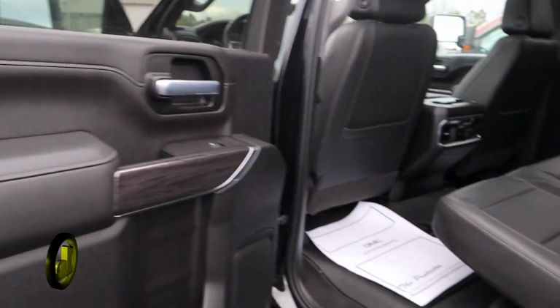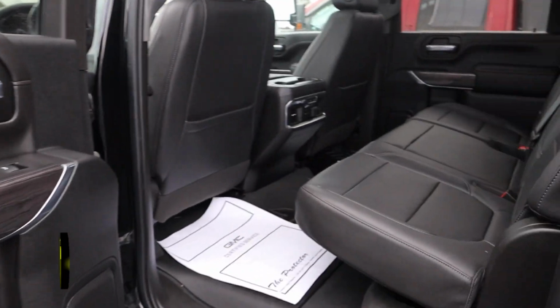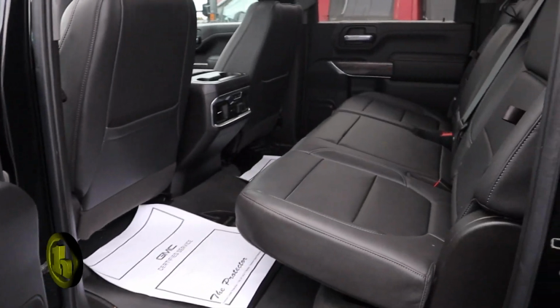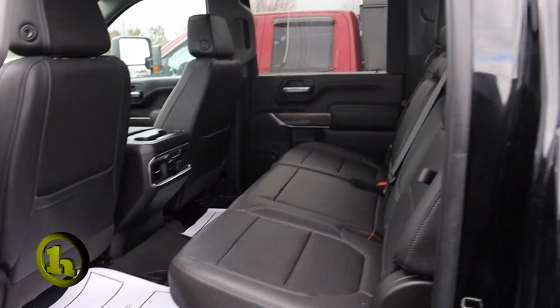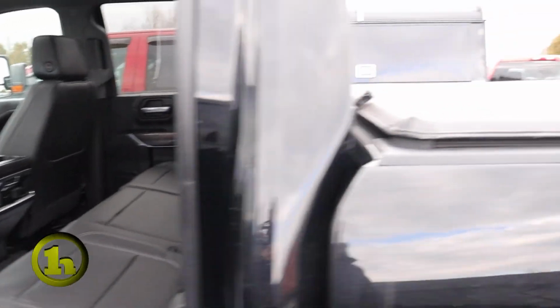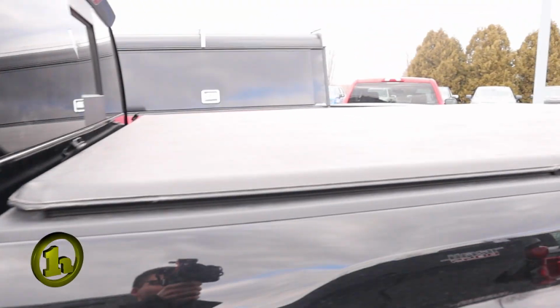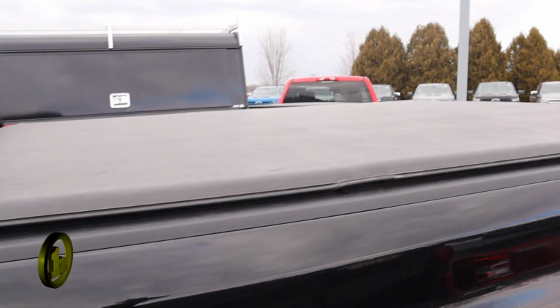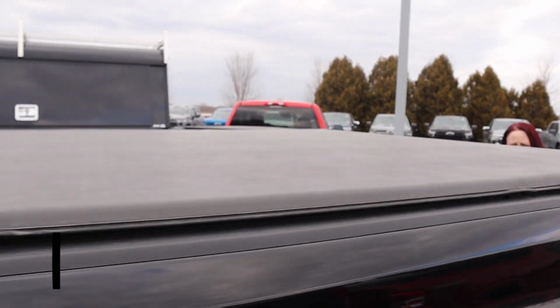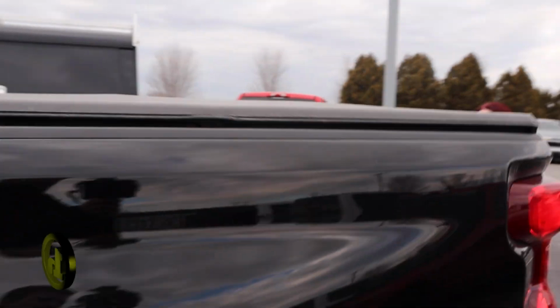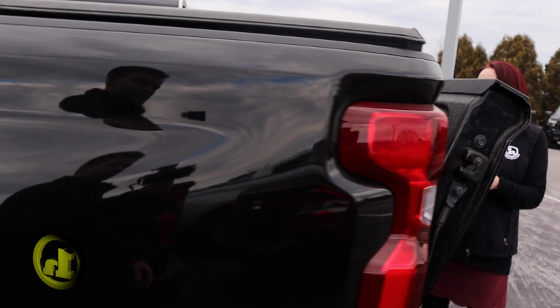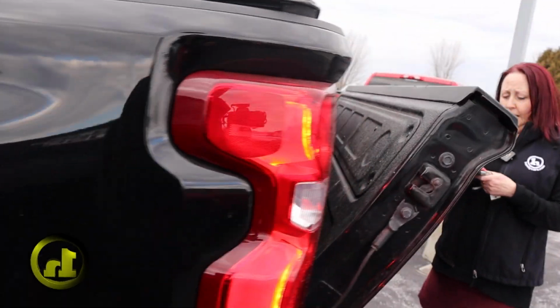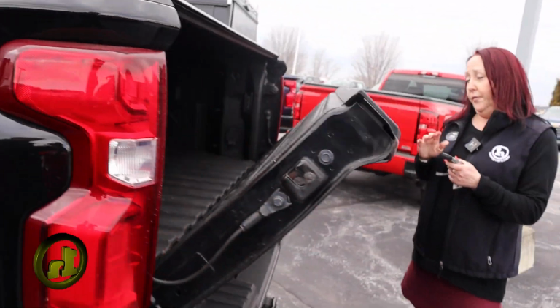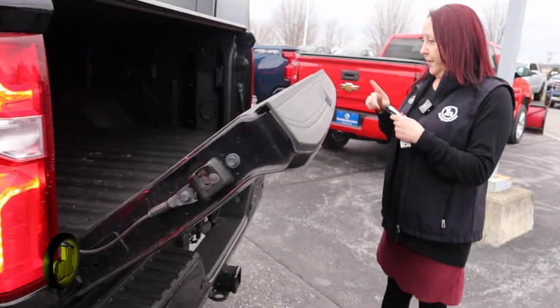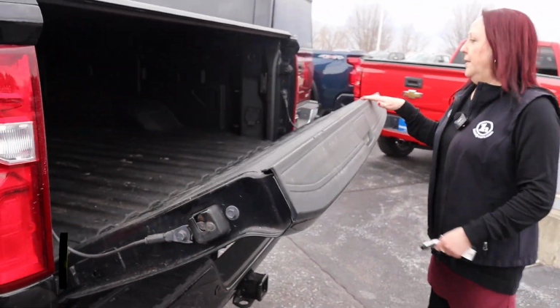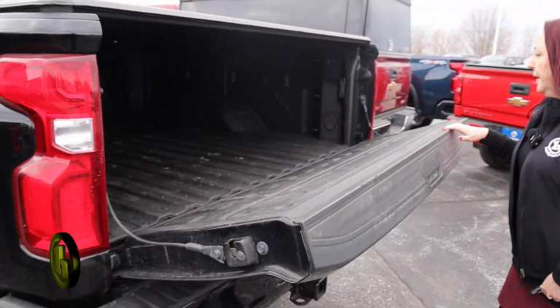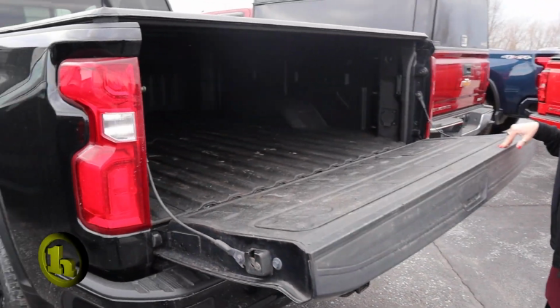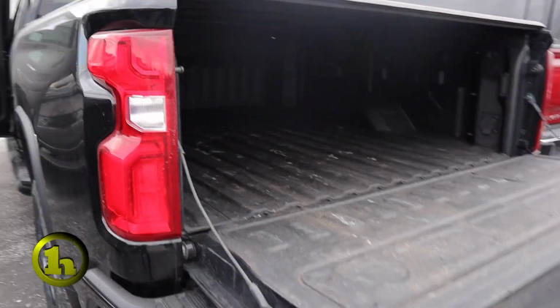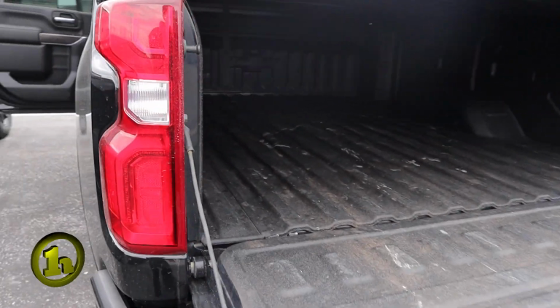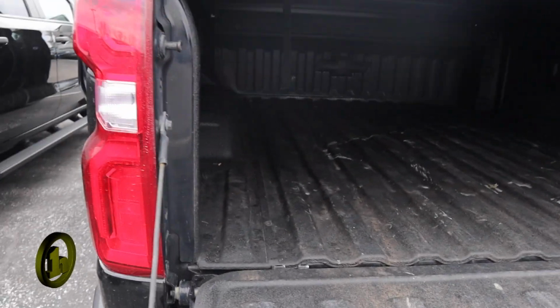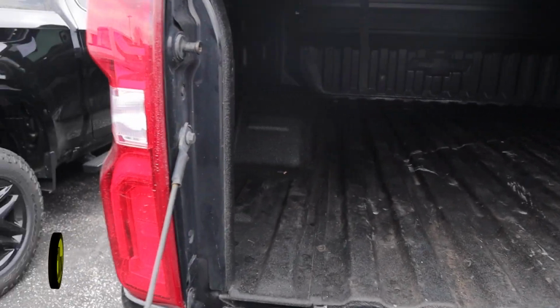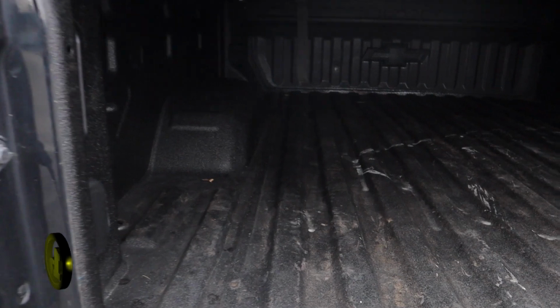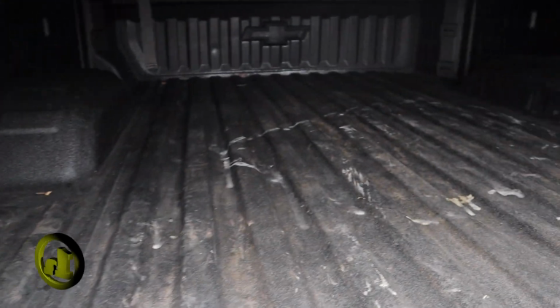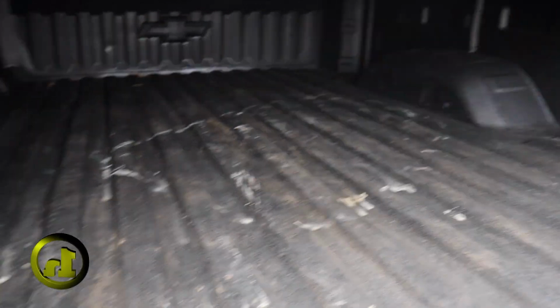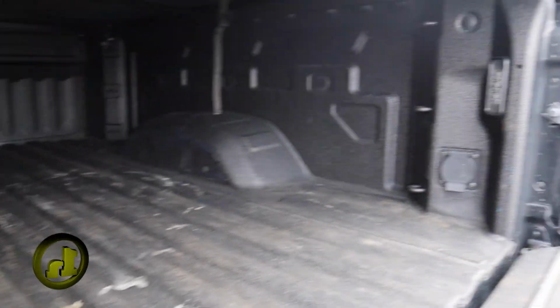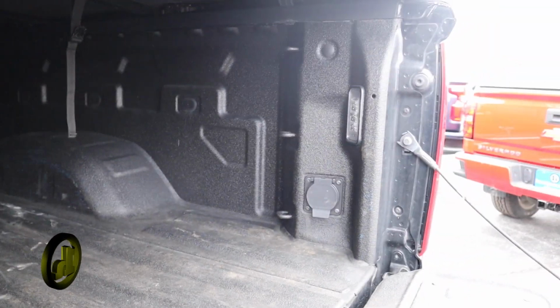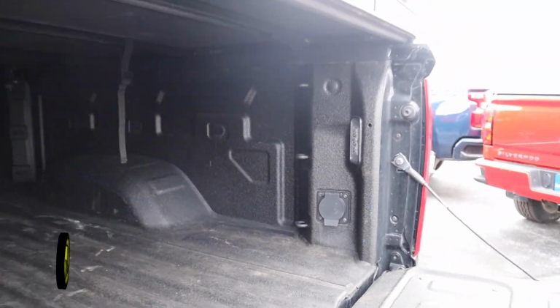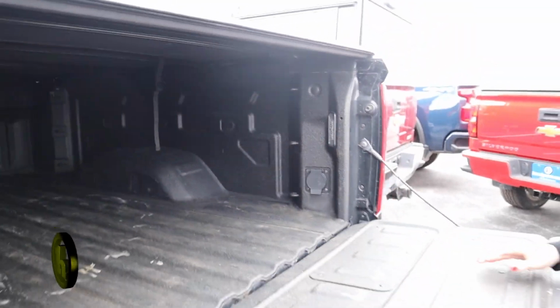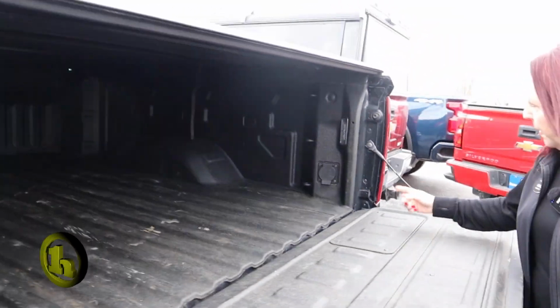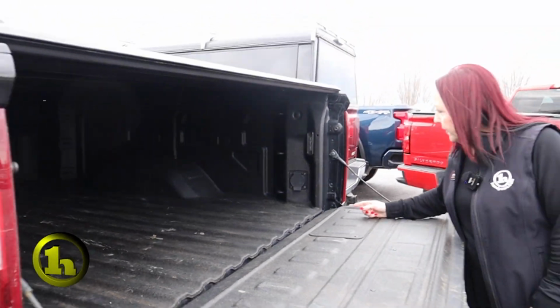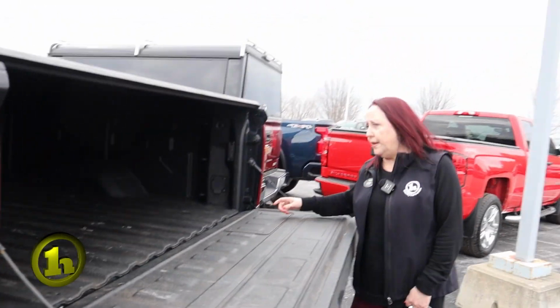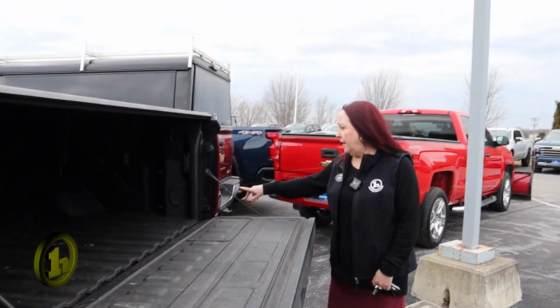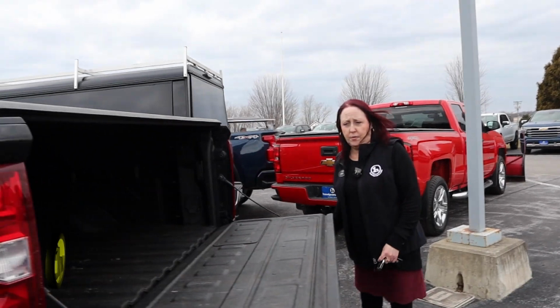It does have a liftgate — it's a factory lift because it's got the nice bow tie down there. It's also got a power outlet and lighting as well.